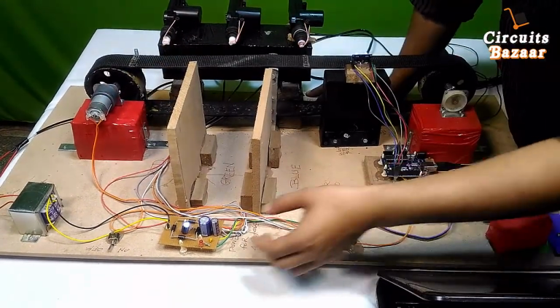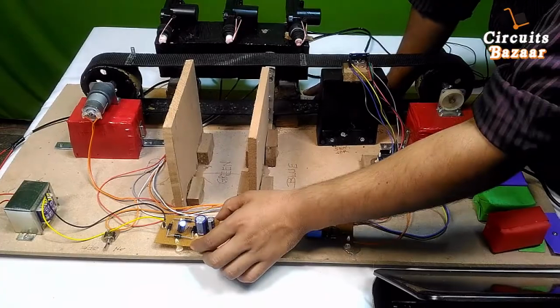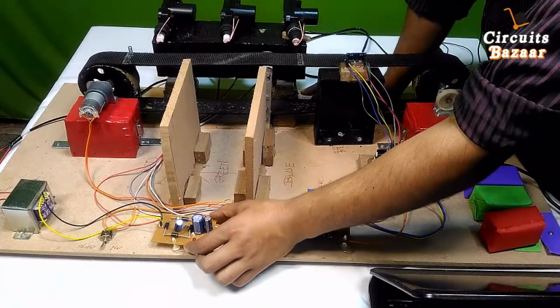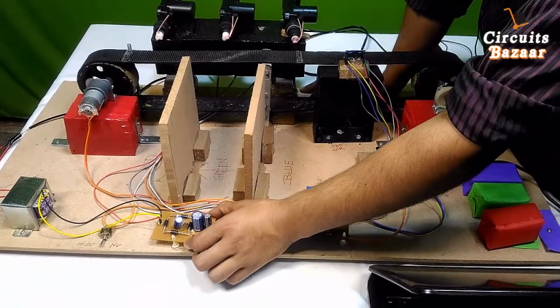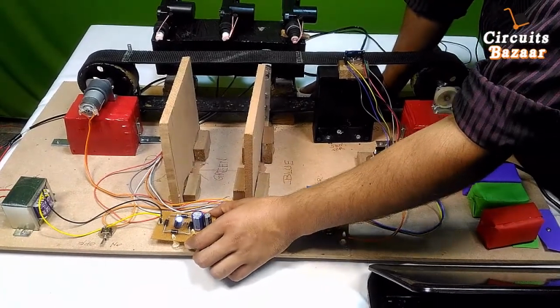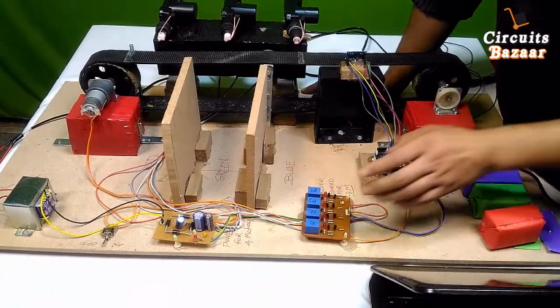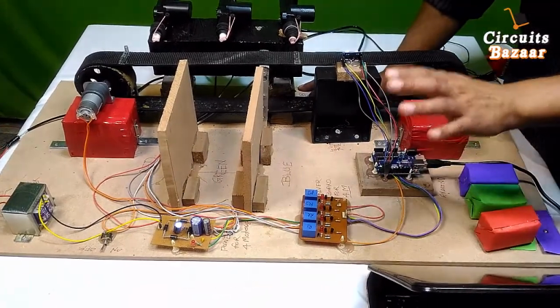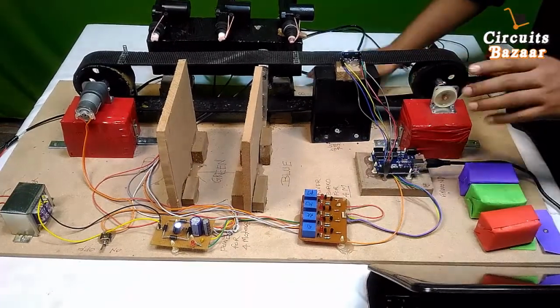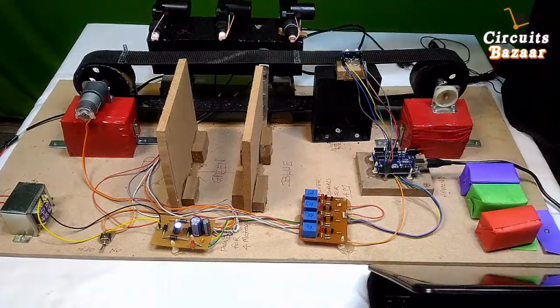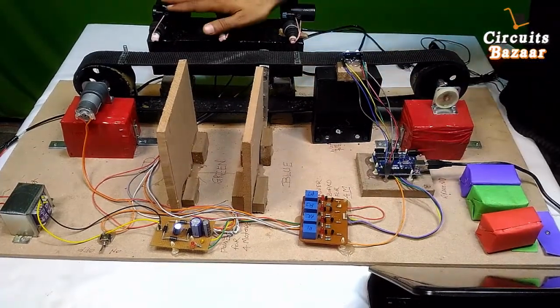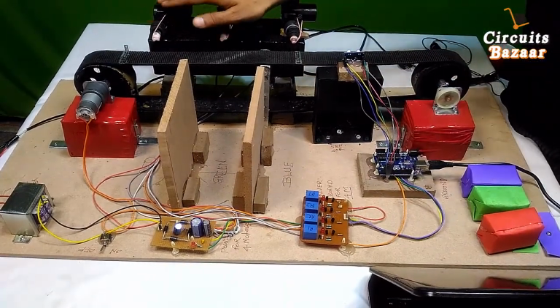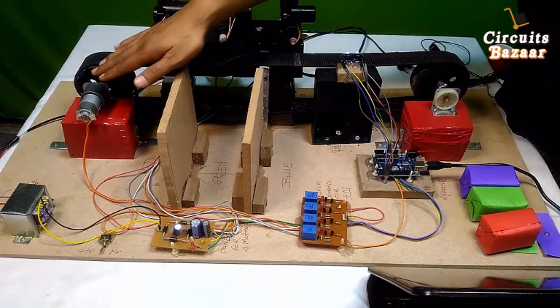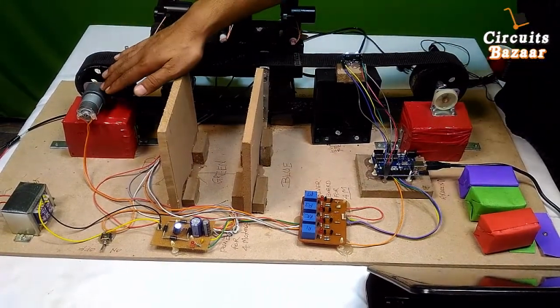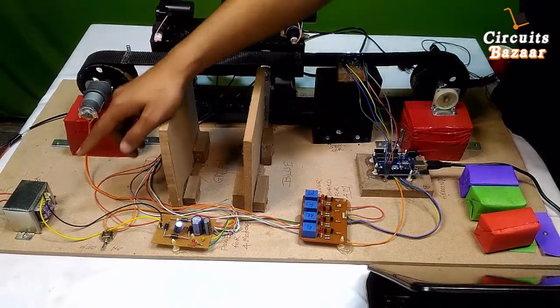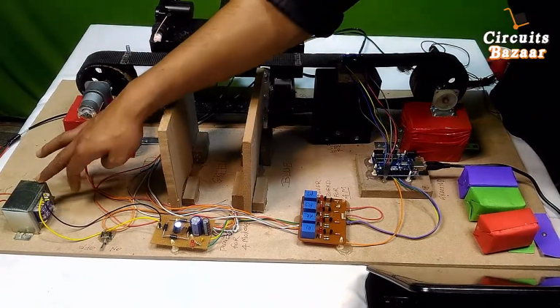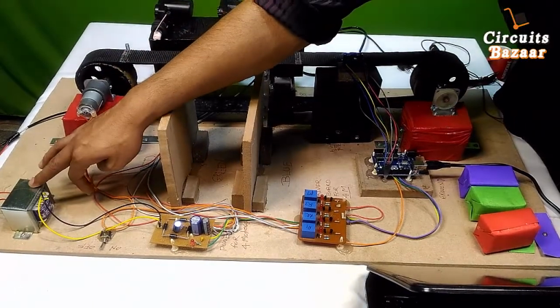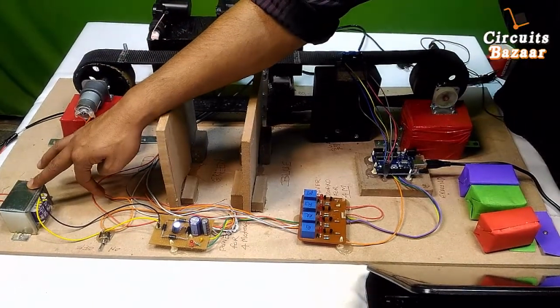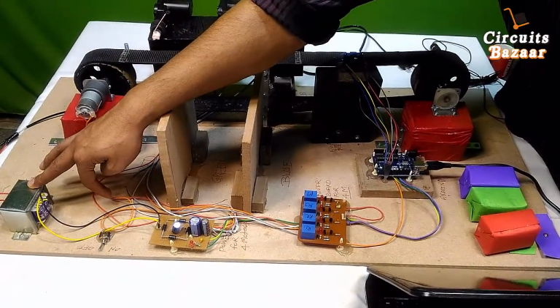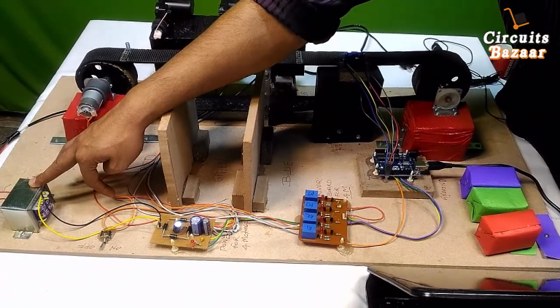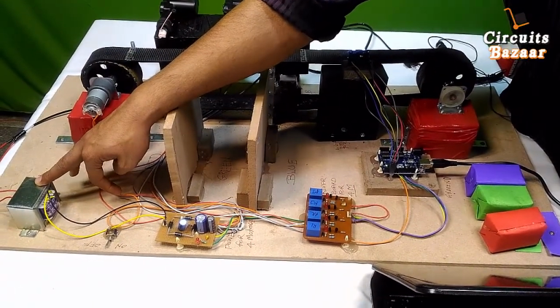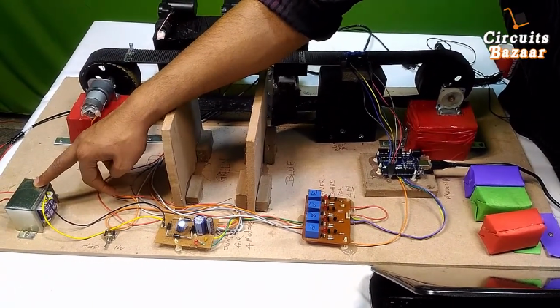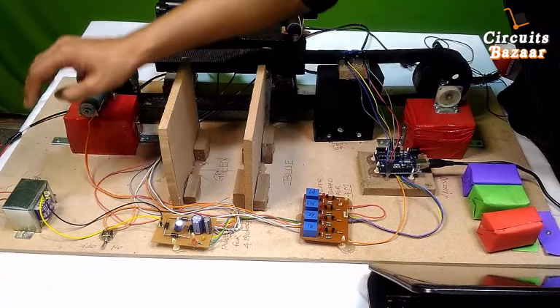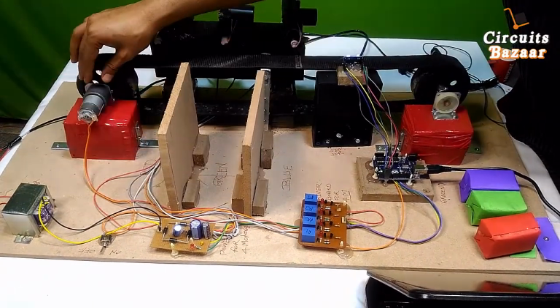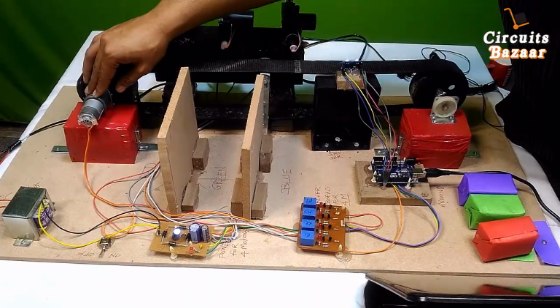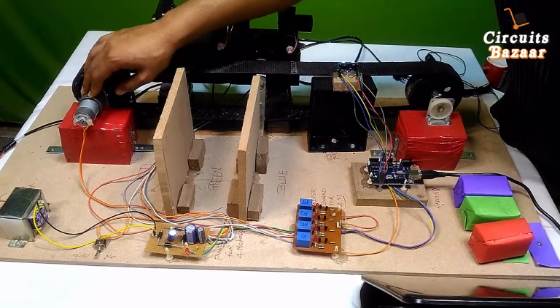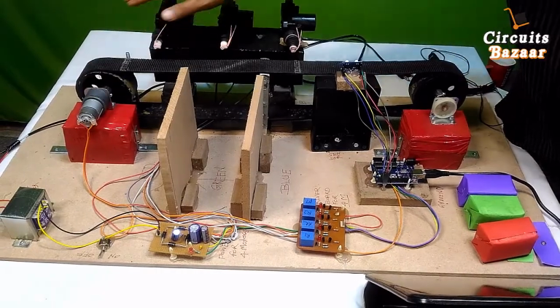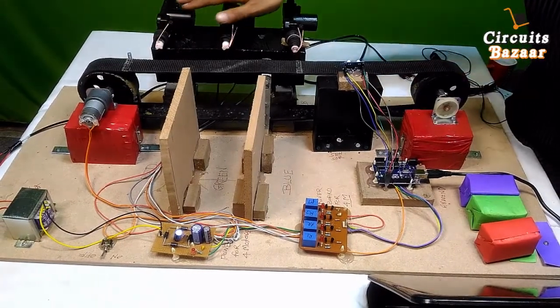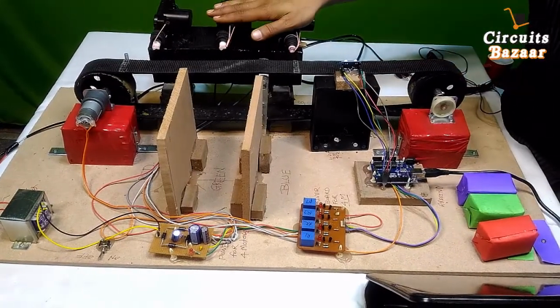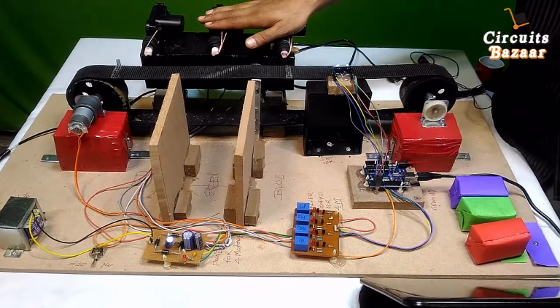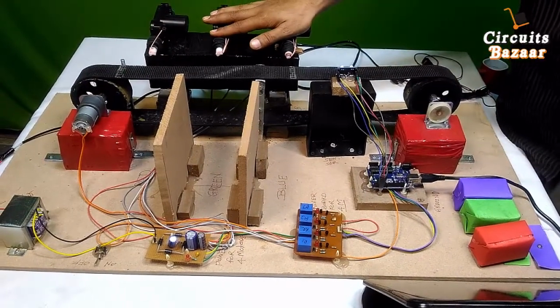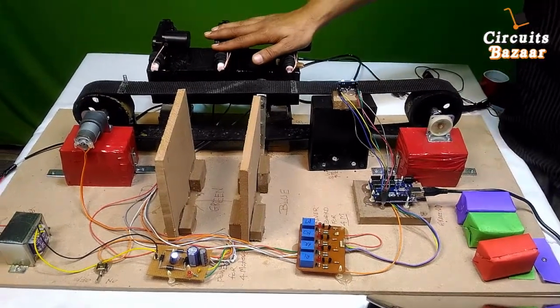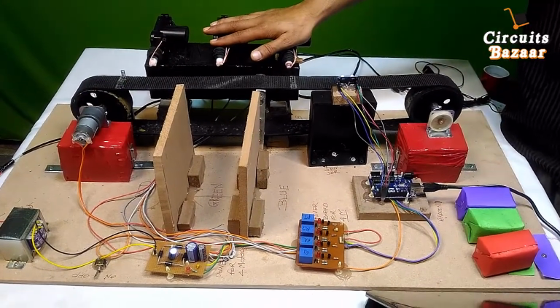This is the power supply for the four systems, and this is the motor. We have used a high-current 2-ampere 12V transformer so that it can drive the Johnson's geared motor and these three actuators, which consume a very high amount of current.